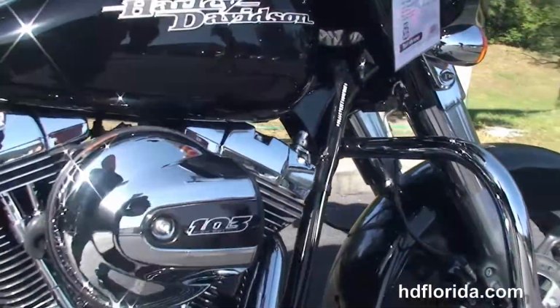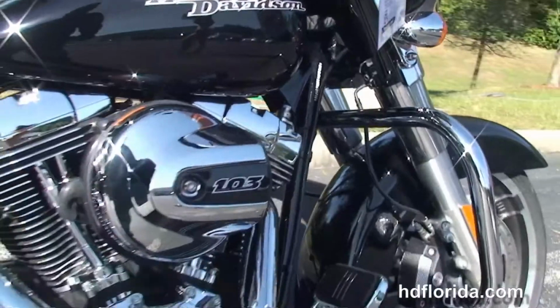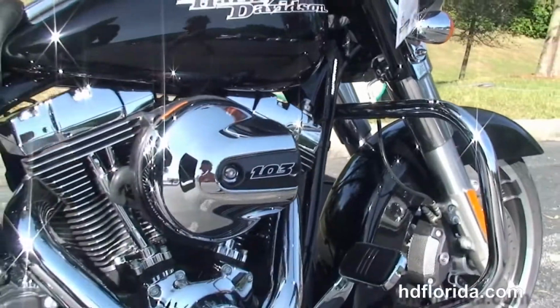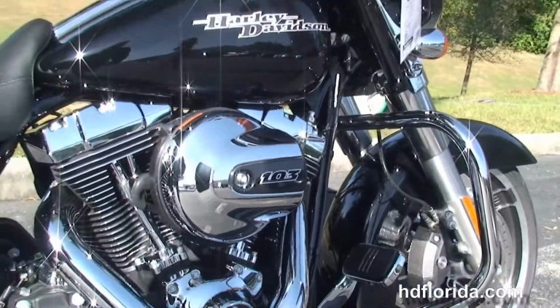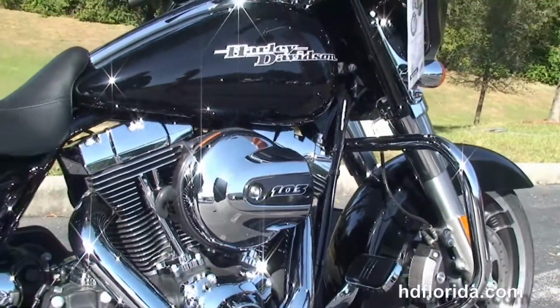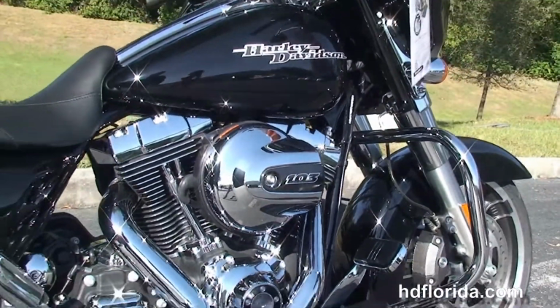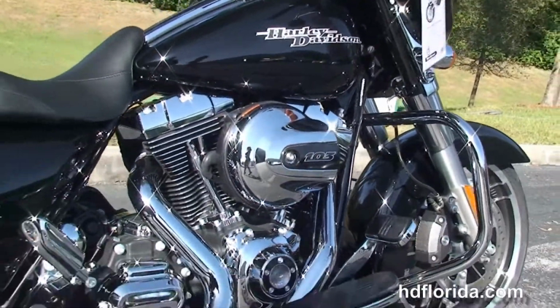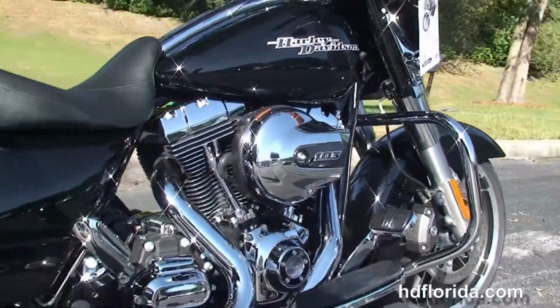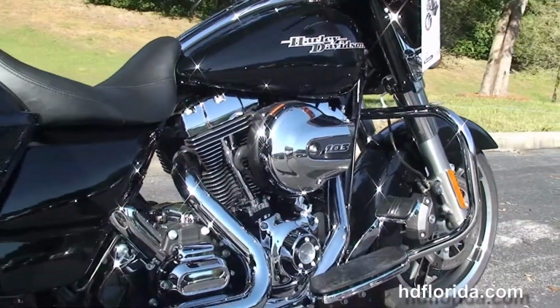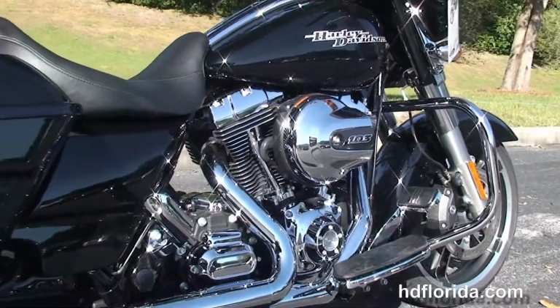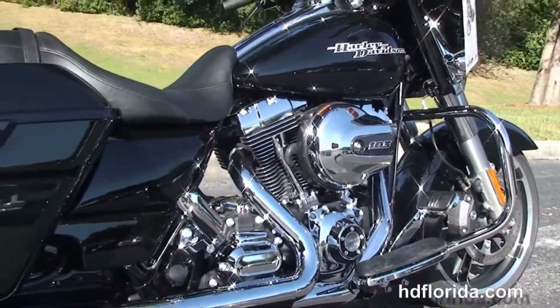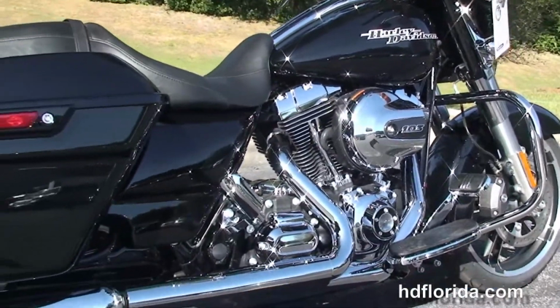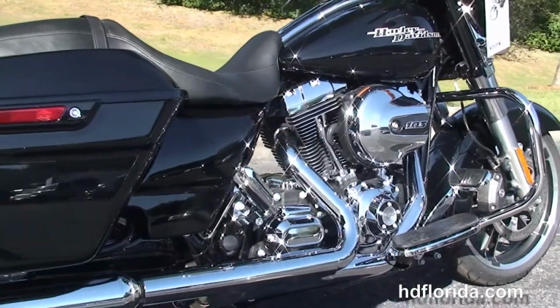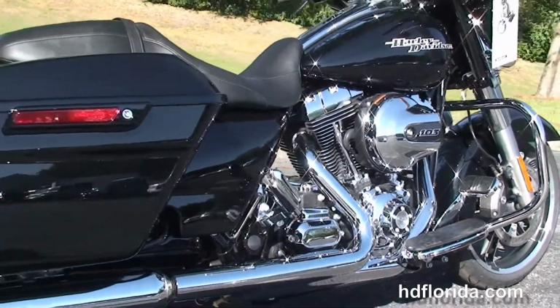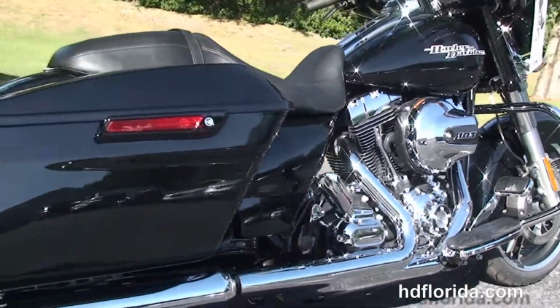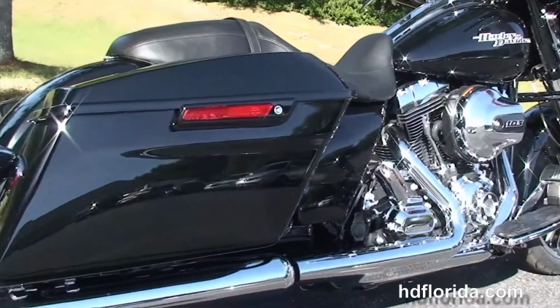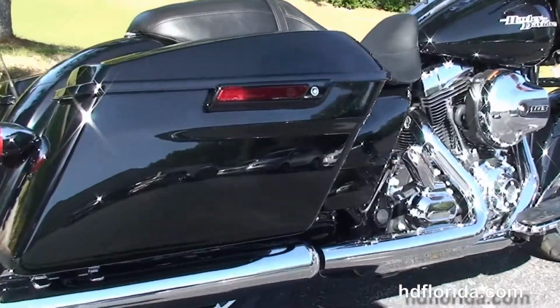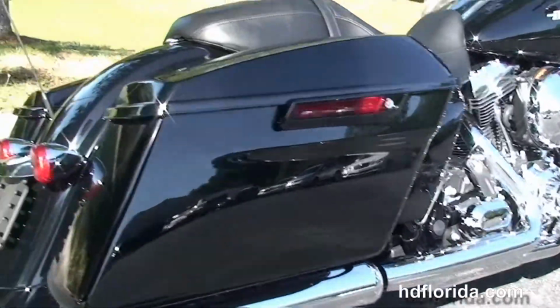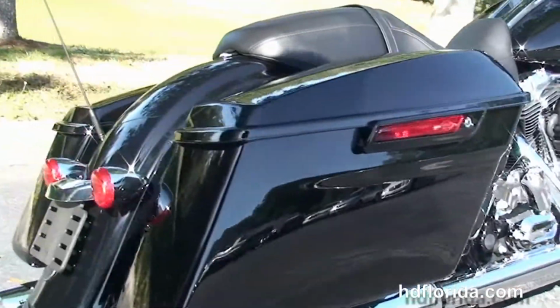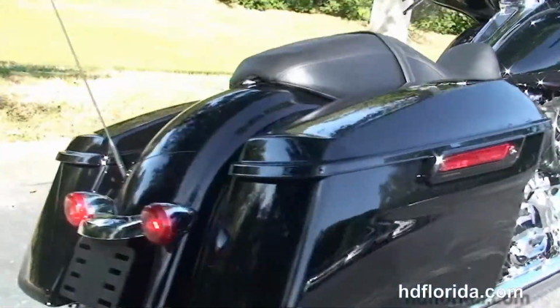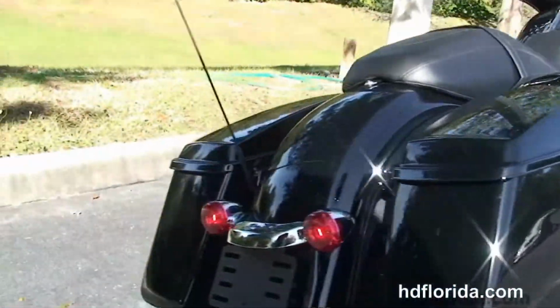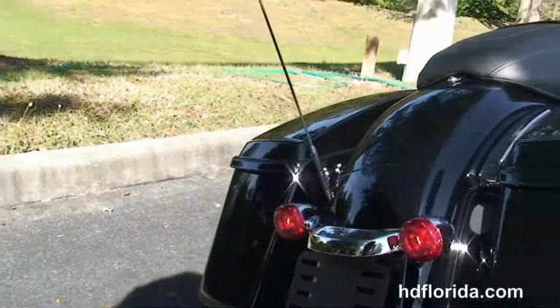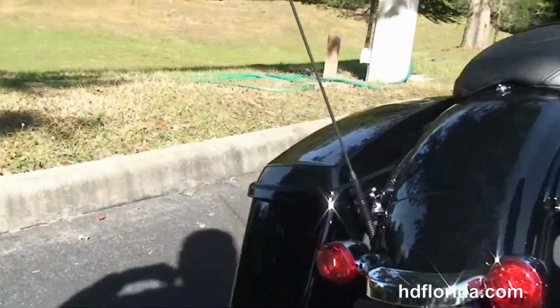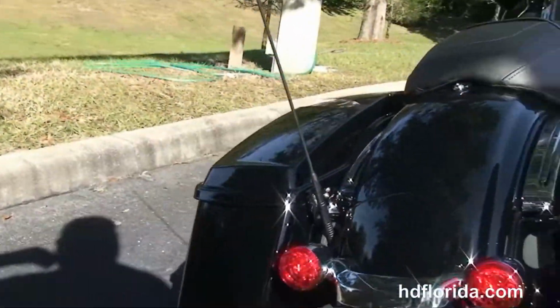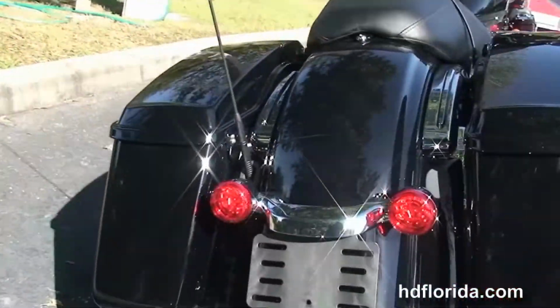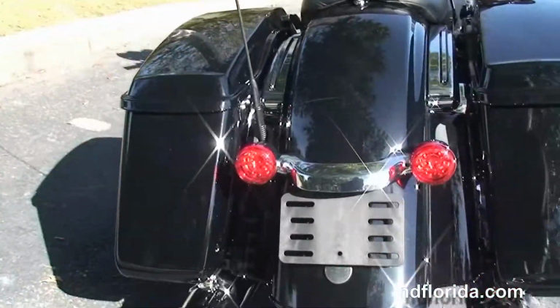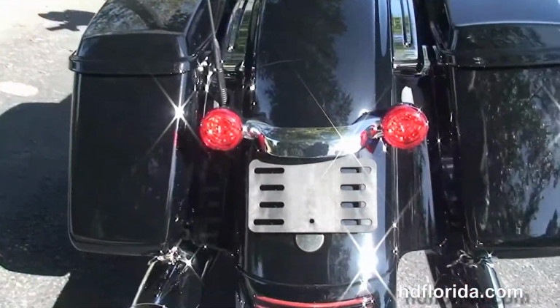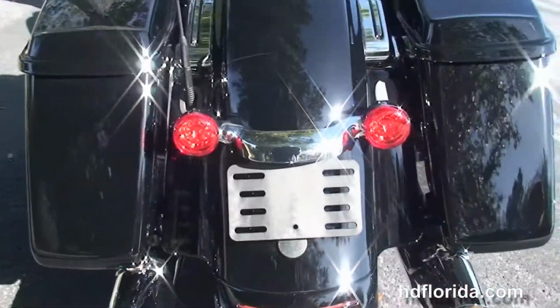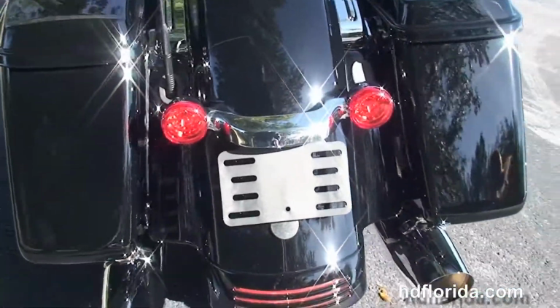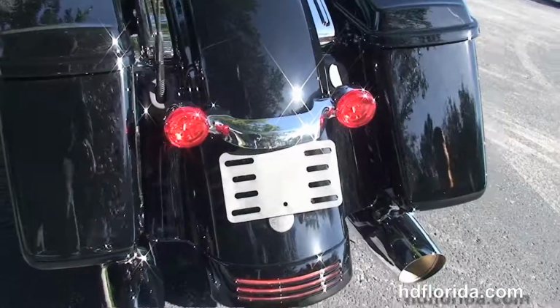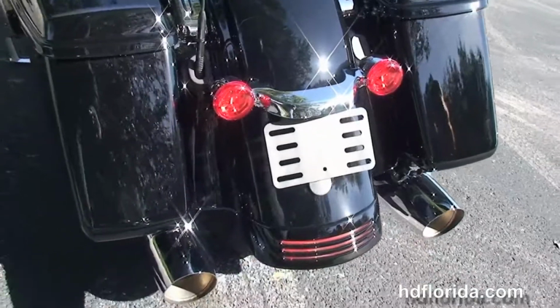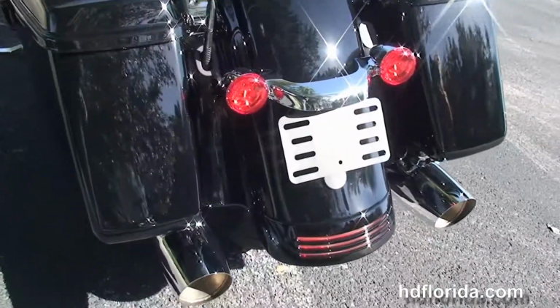You have the chrome engine guard, custom full size rider floorboards with stealth passenger pegs. And this bike has the 103 cubic inch rubber mounted air cooled twin cam high output engine with 6 speed cruise drive transmission.